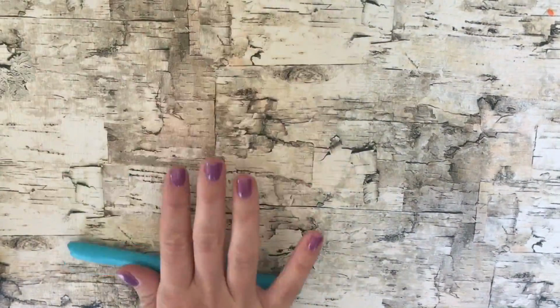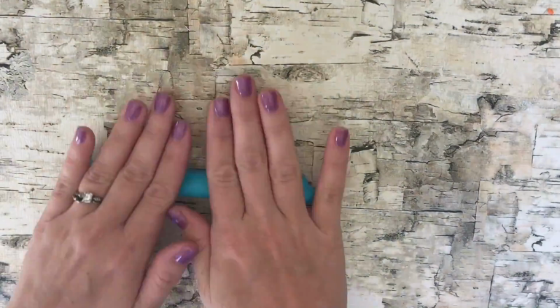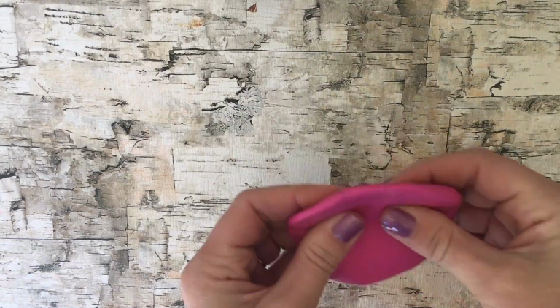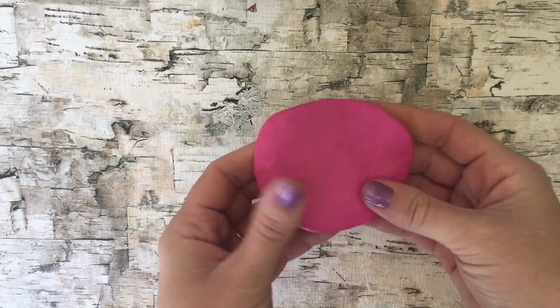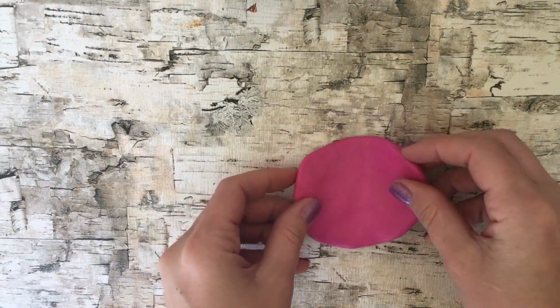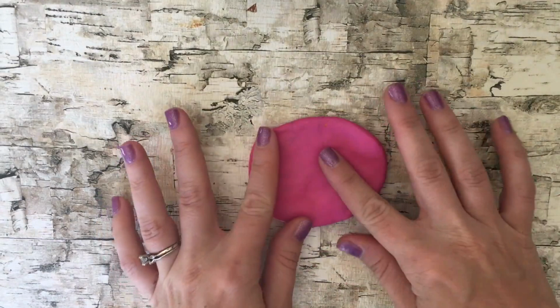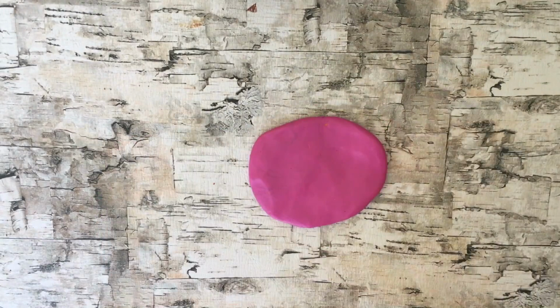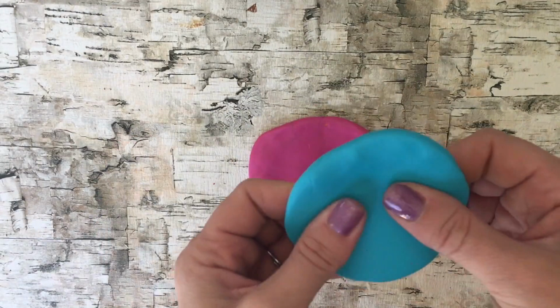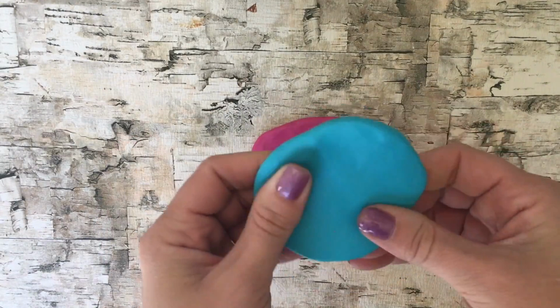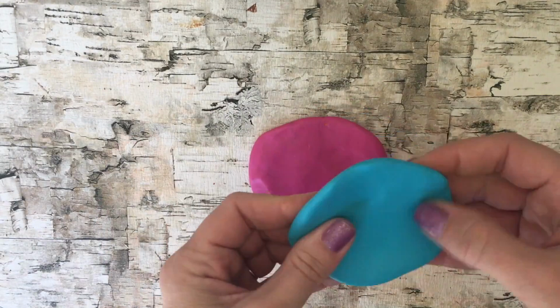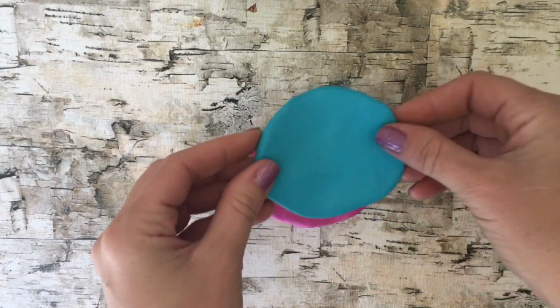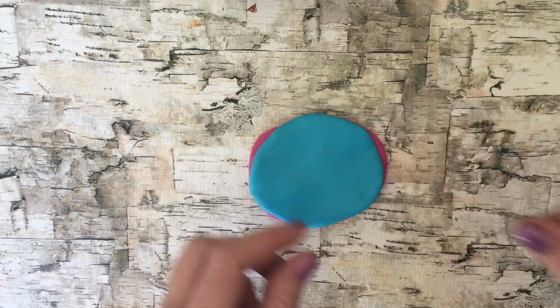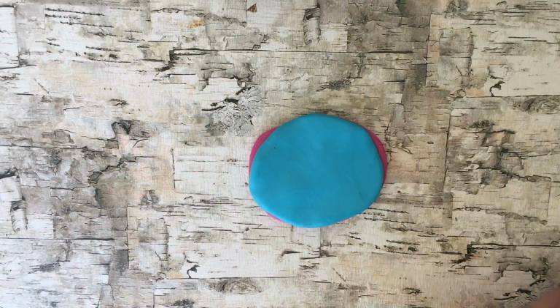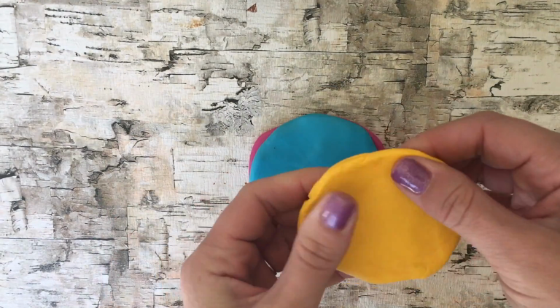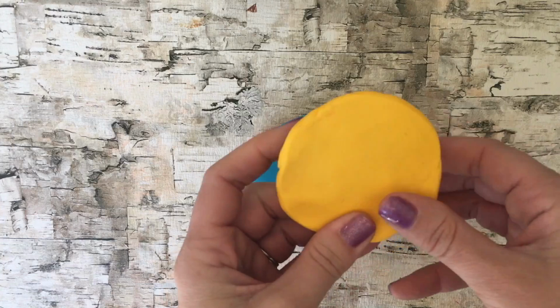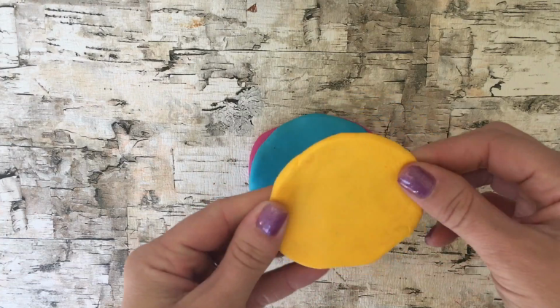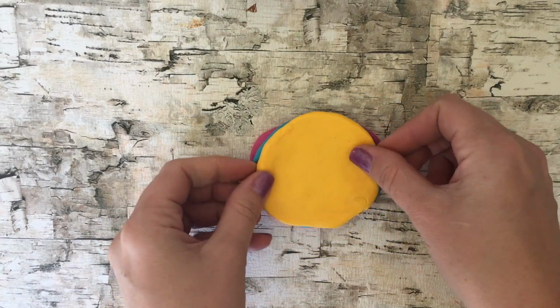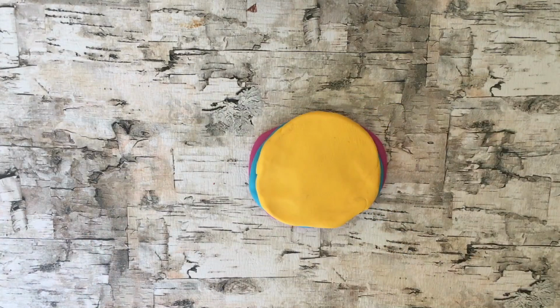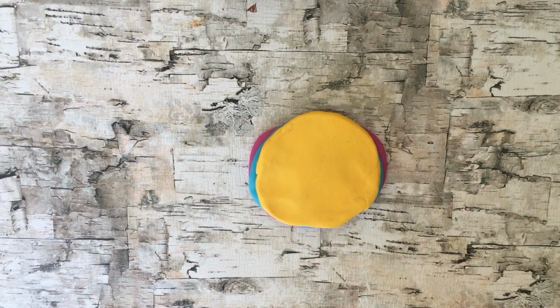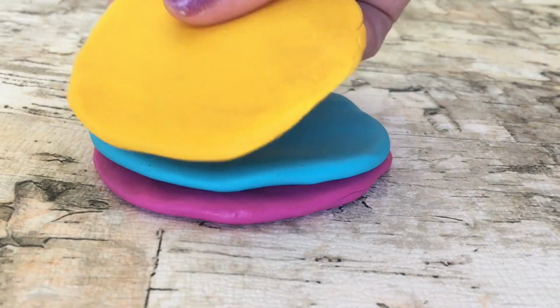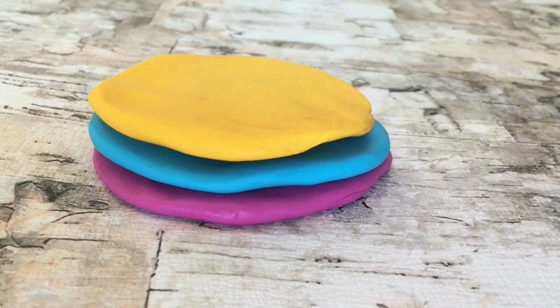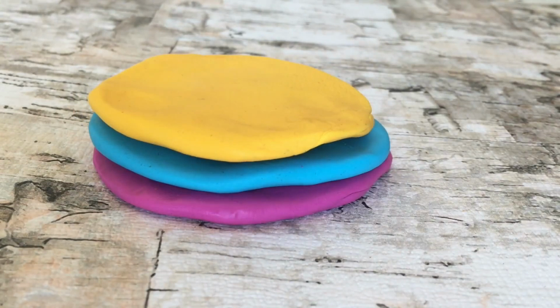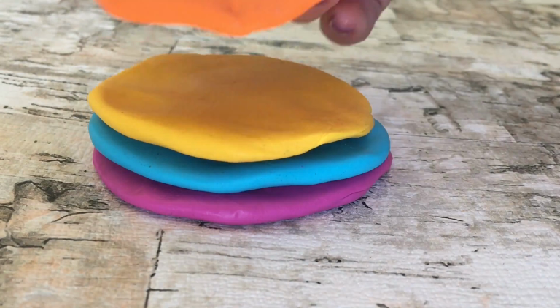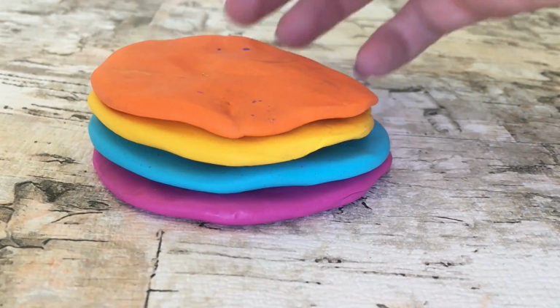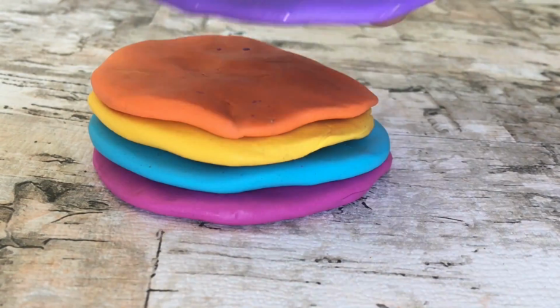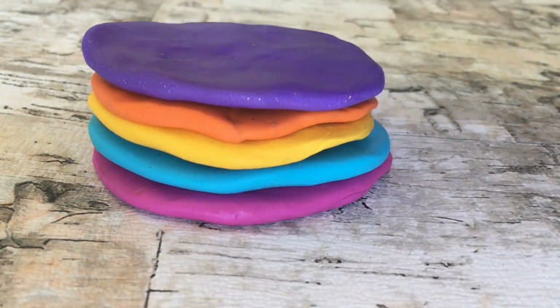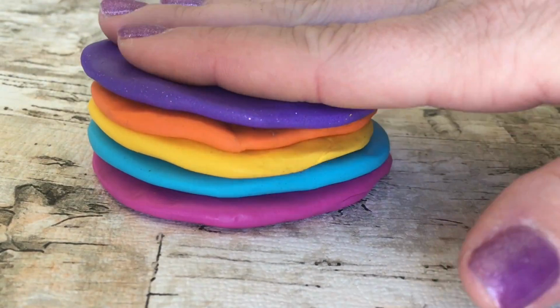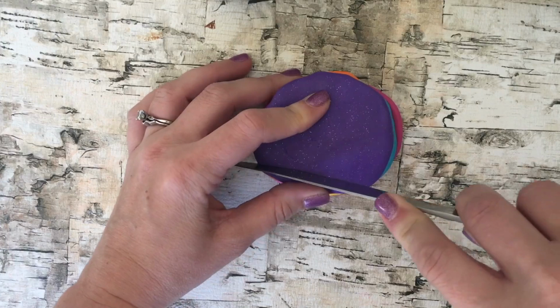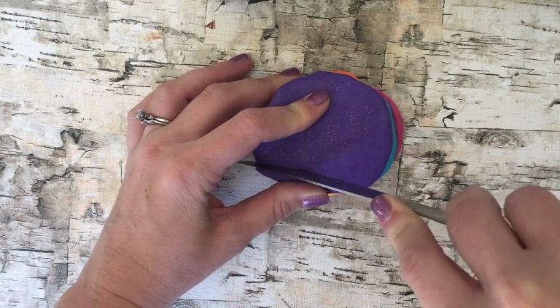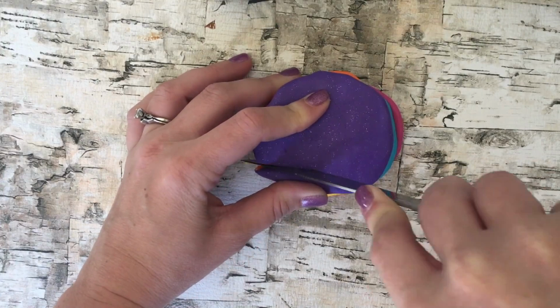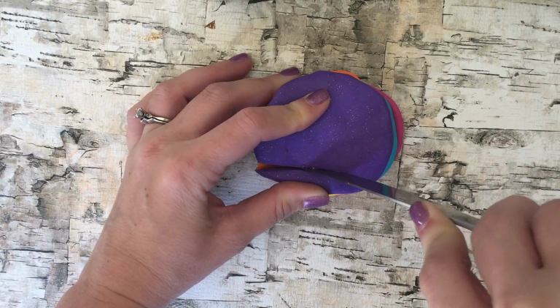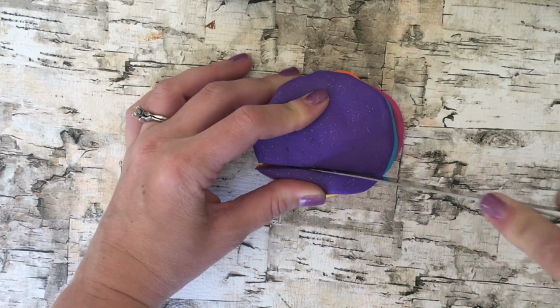Once the clay is ready, flatten it out into little circles like this and stack them in the colors you want. They don't have to be even — just make a stack of the rainbow colors.